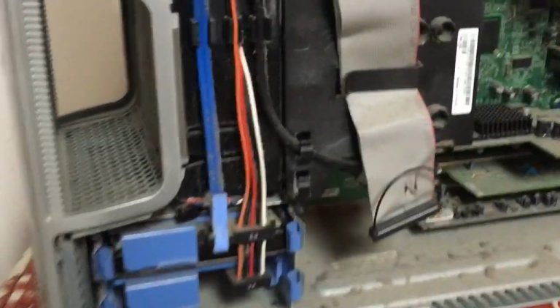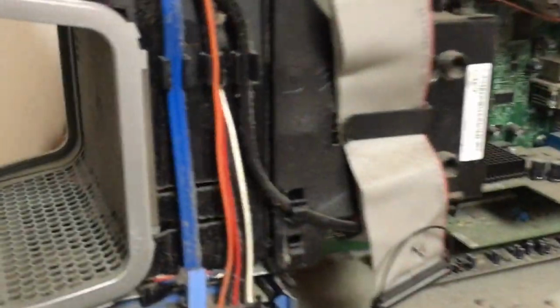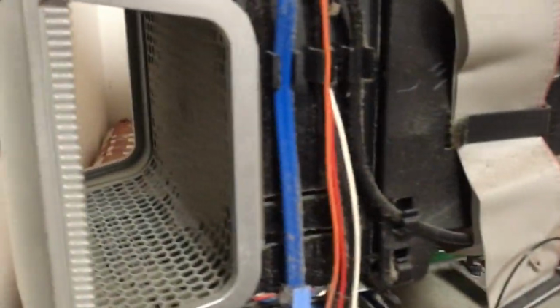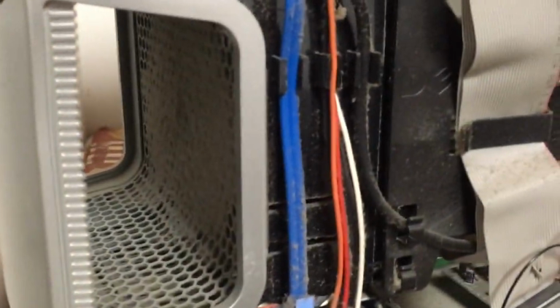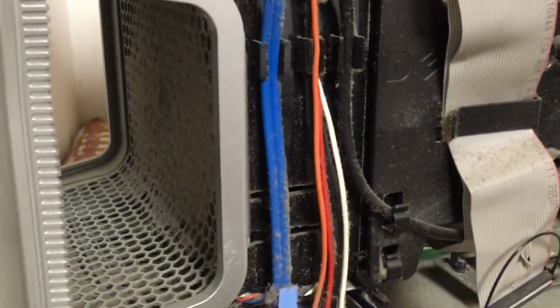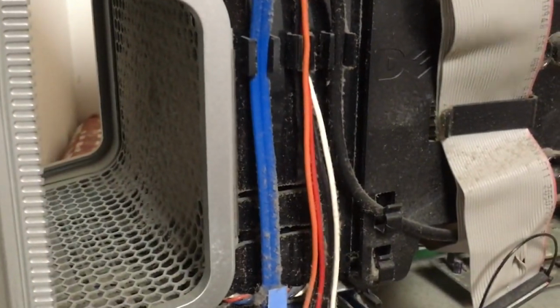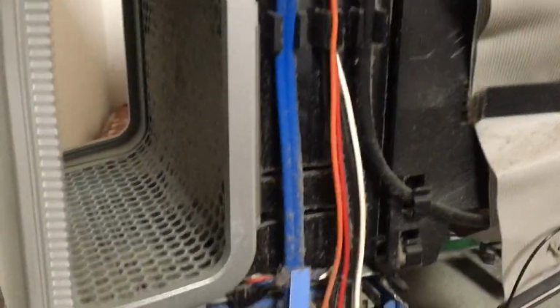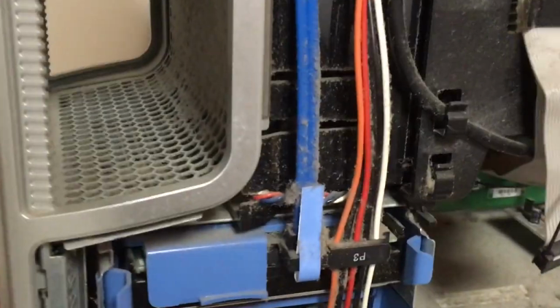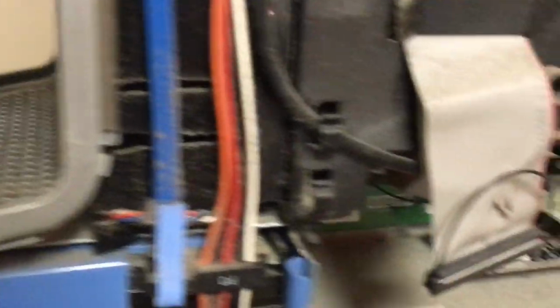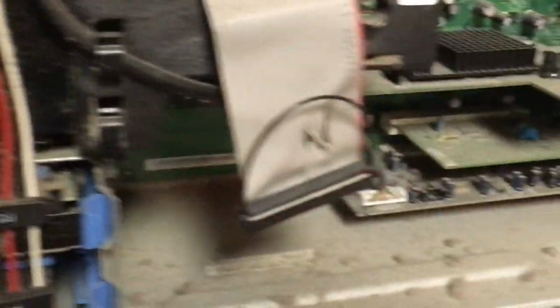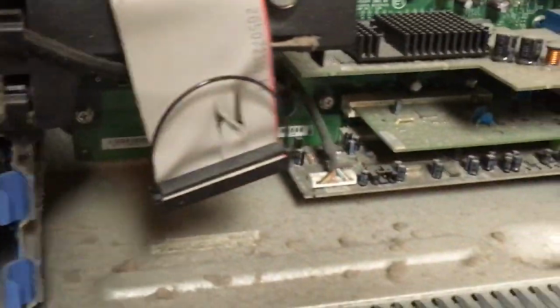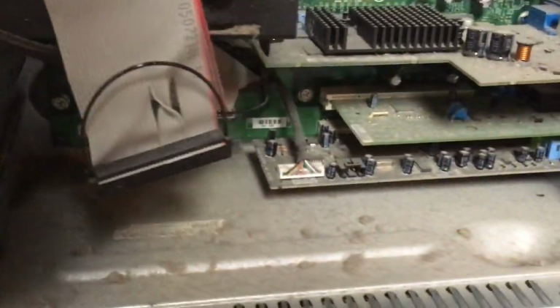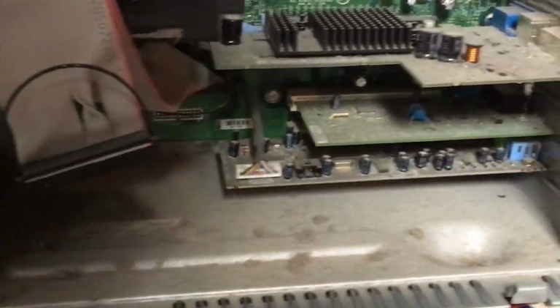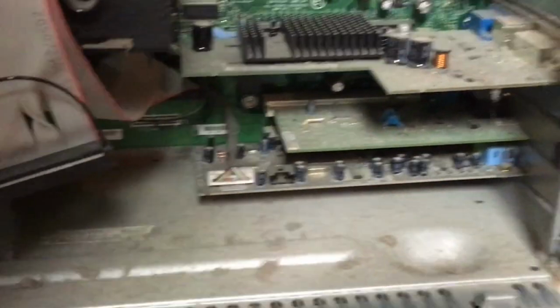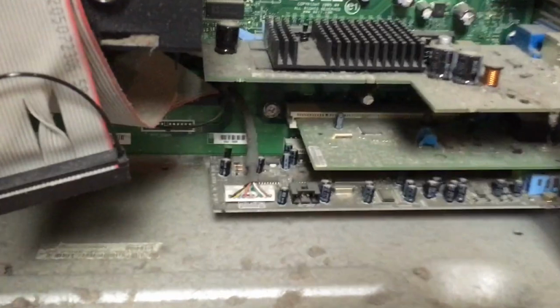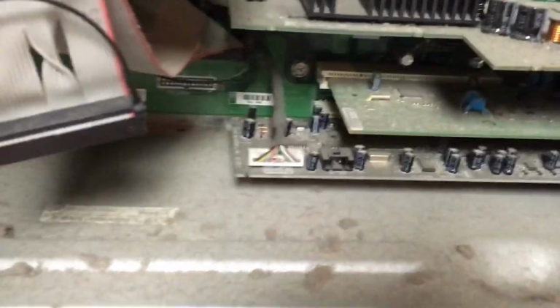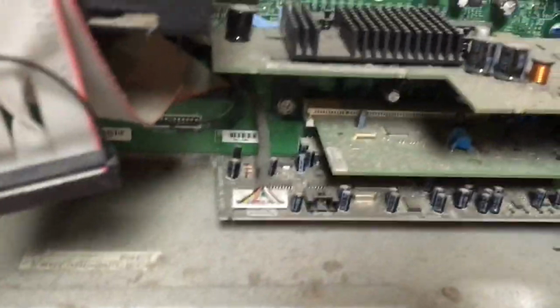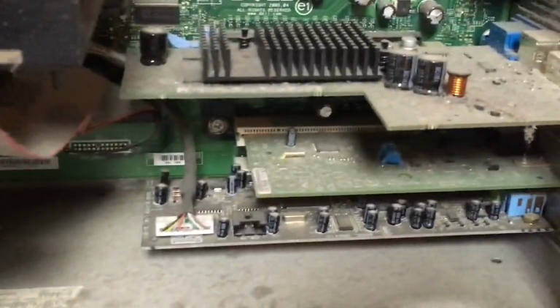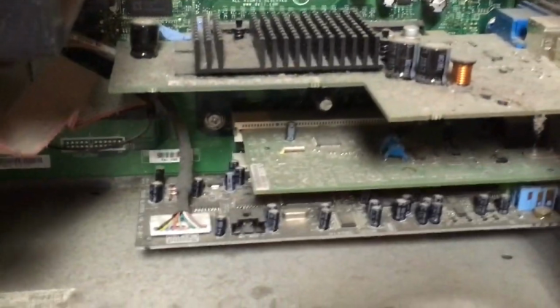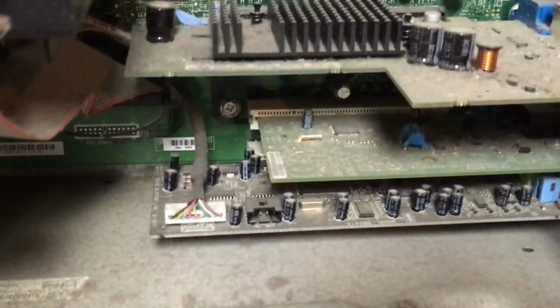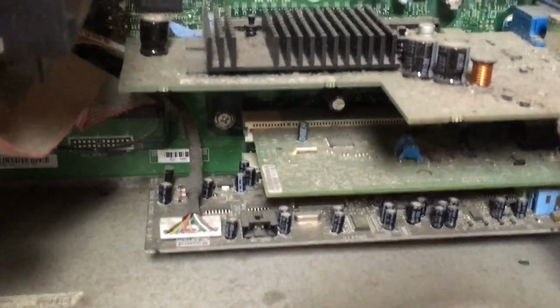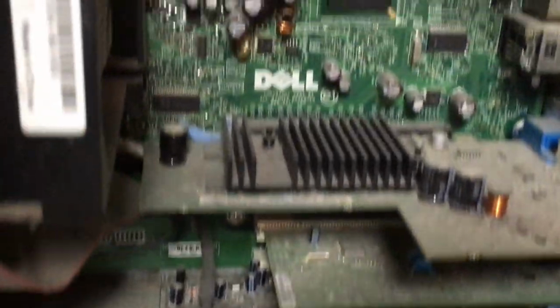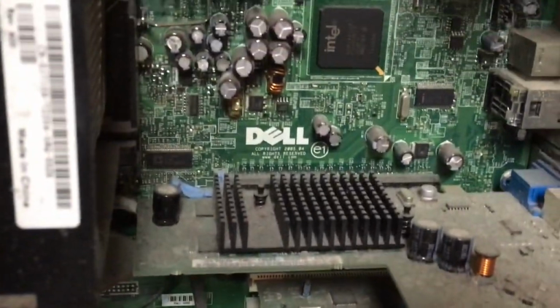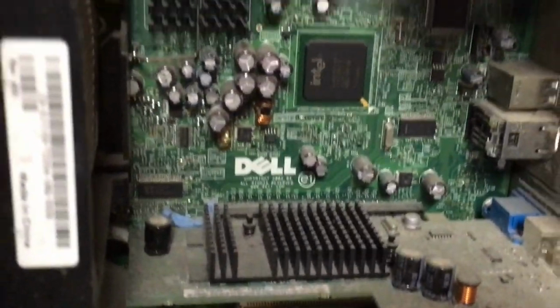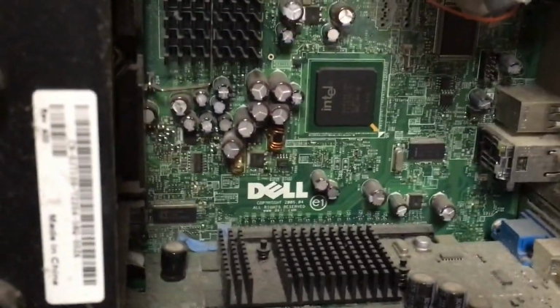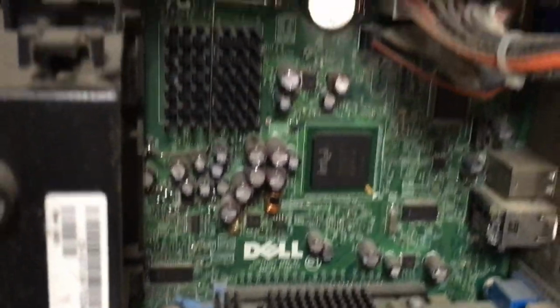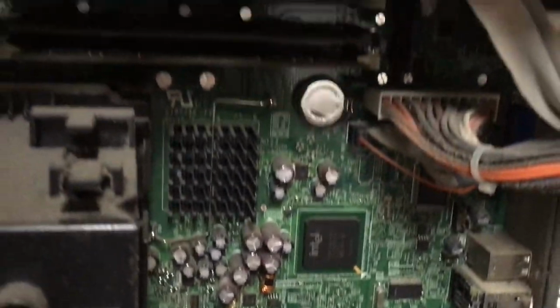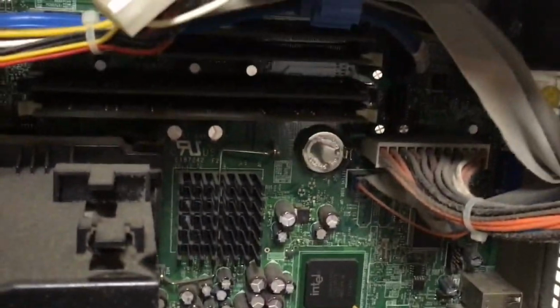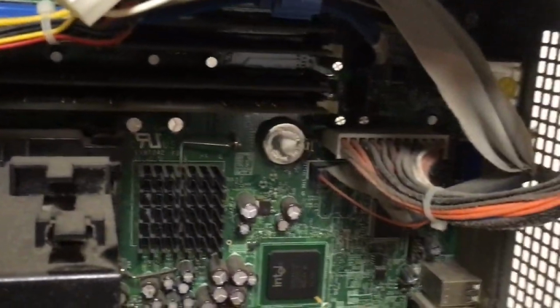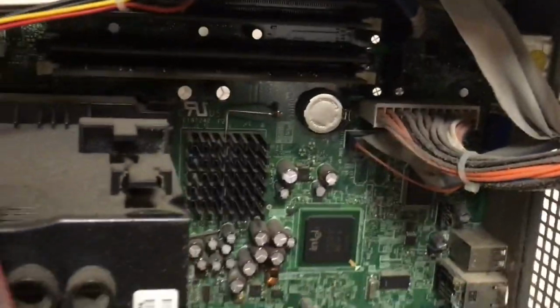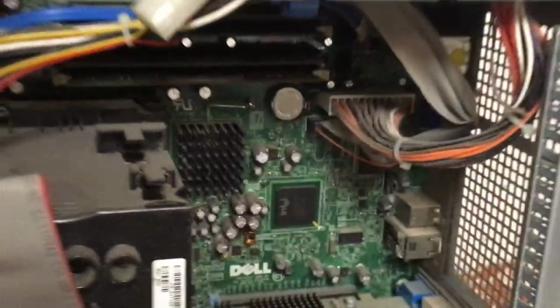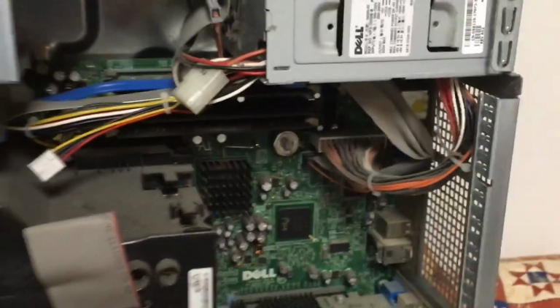From the bottom of the case to the CPU fan shroud, everything has dust on it. Thankfully though, it seems that apart from the dust, there is no major damage to the internals.